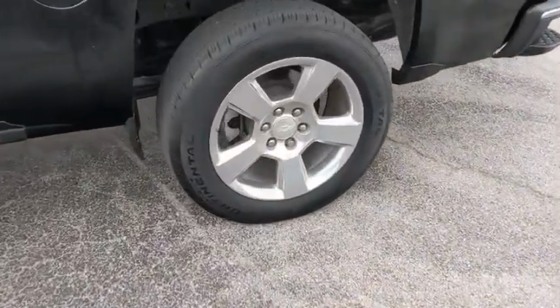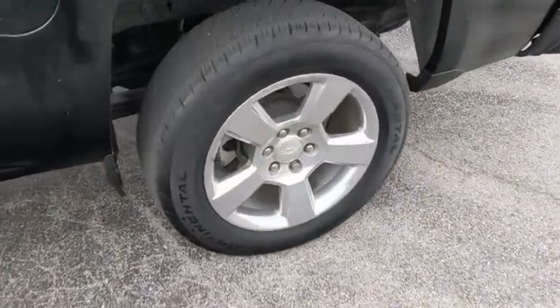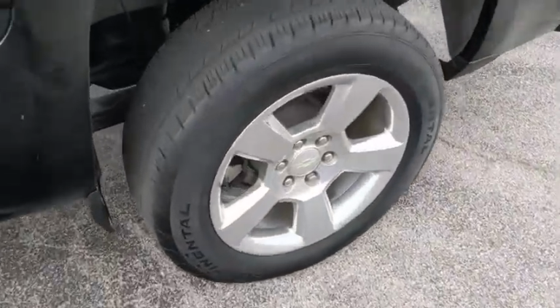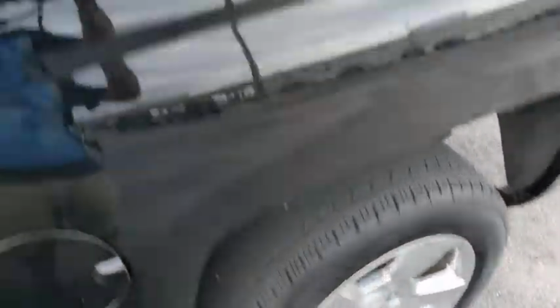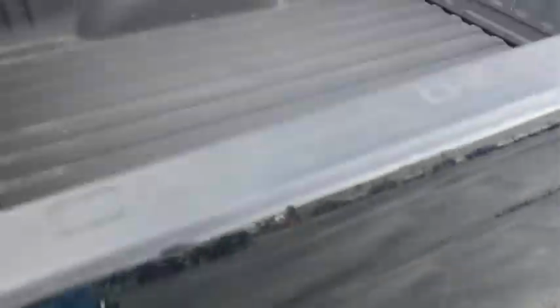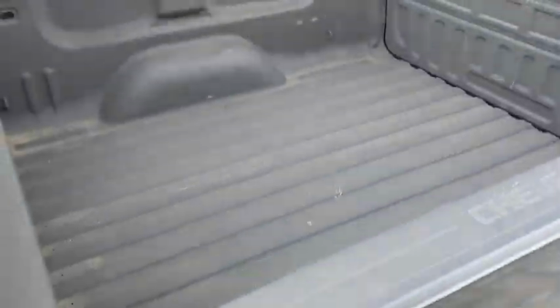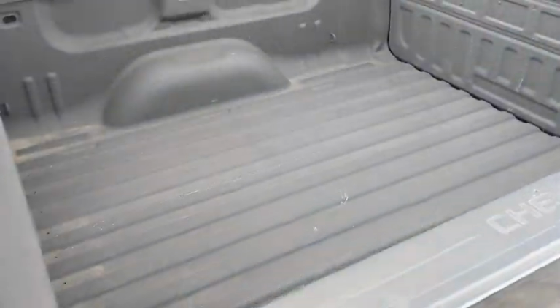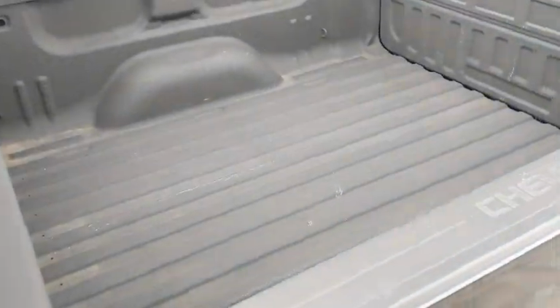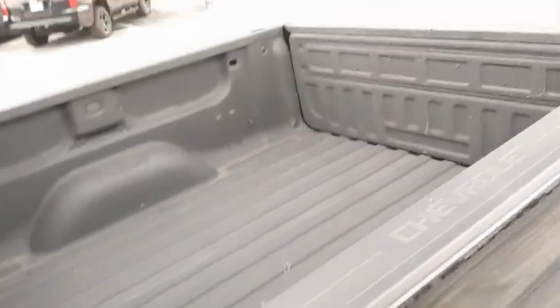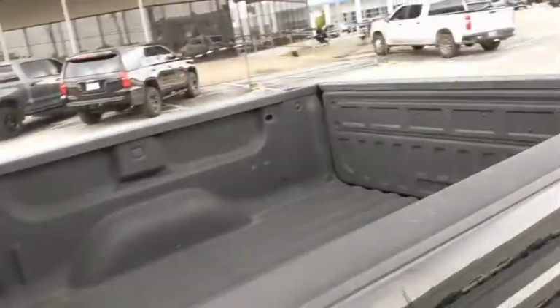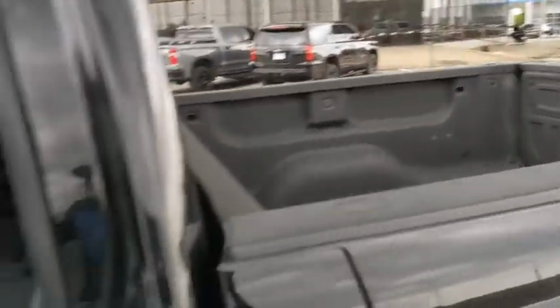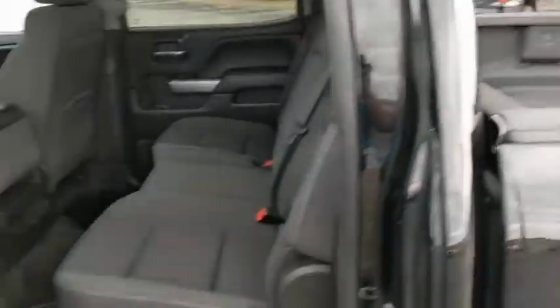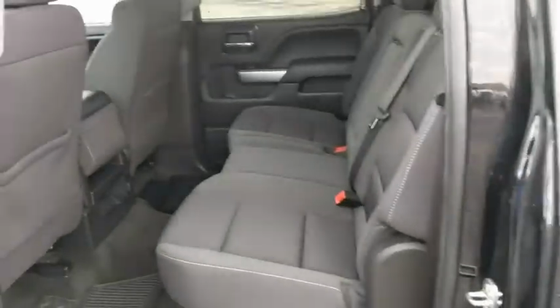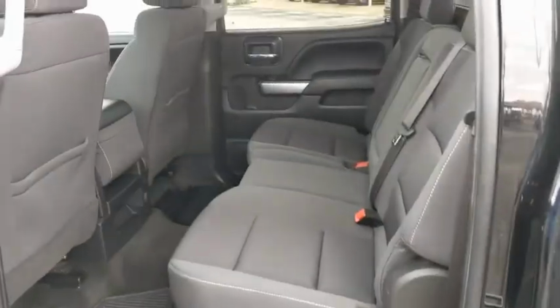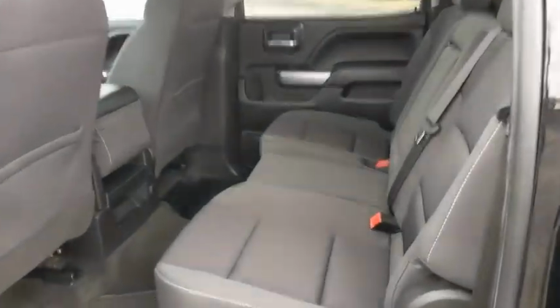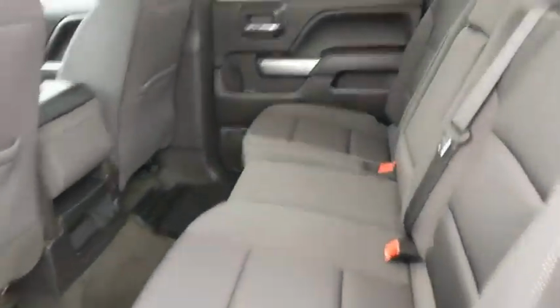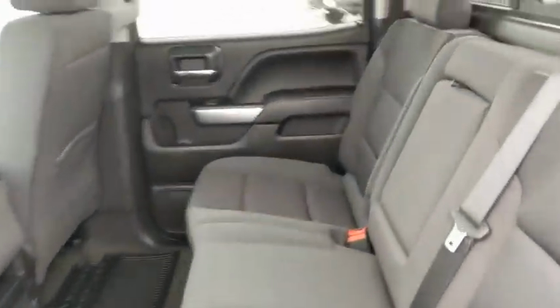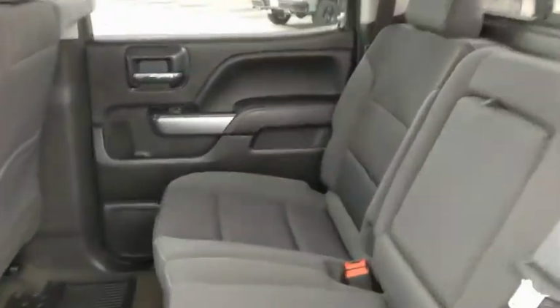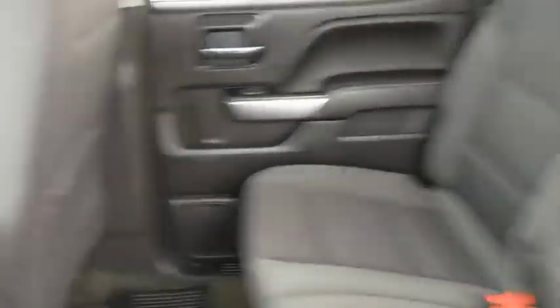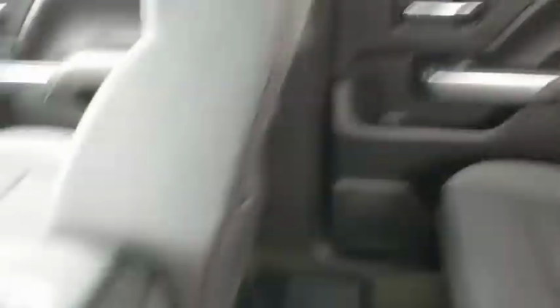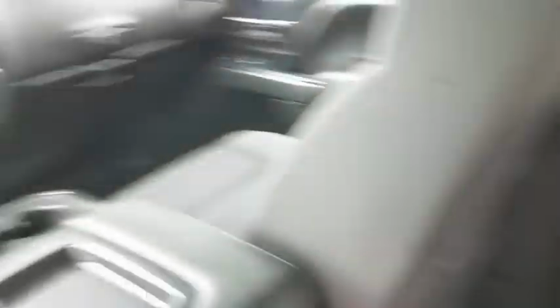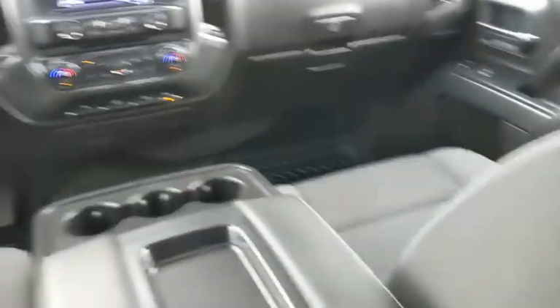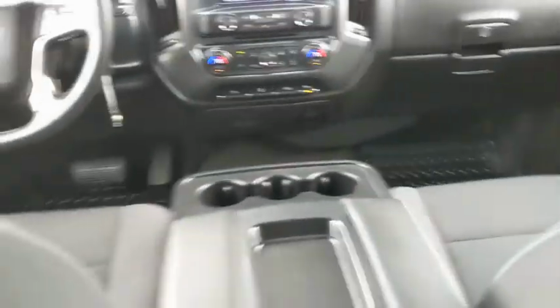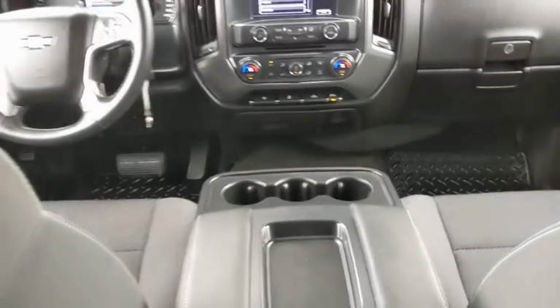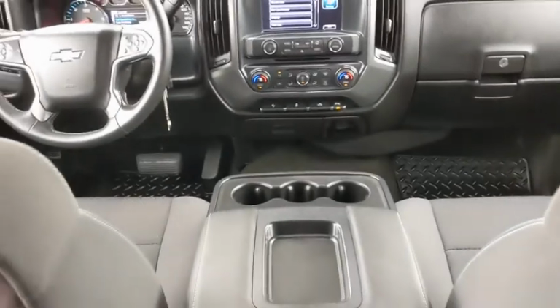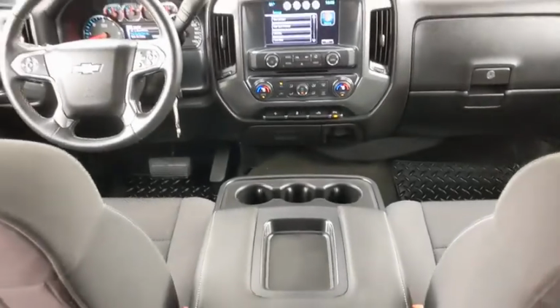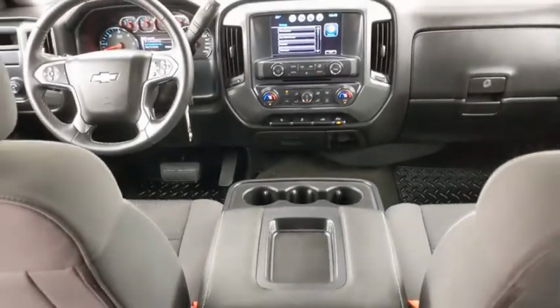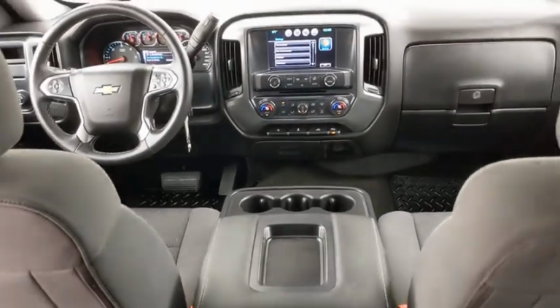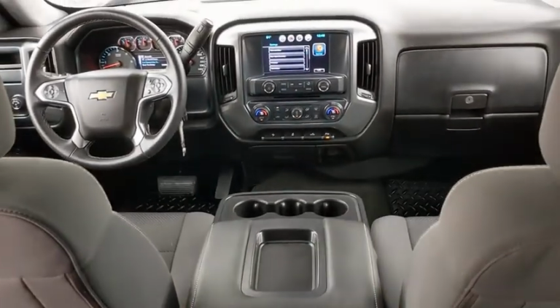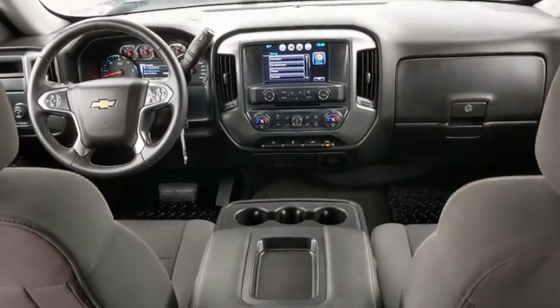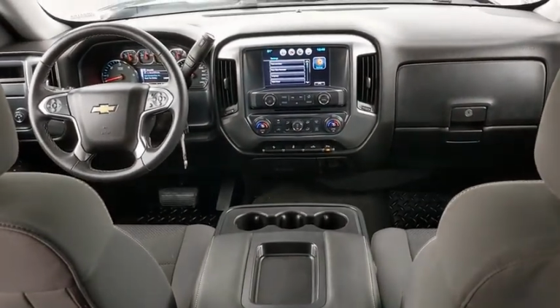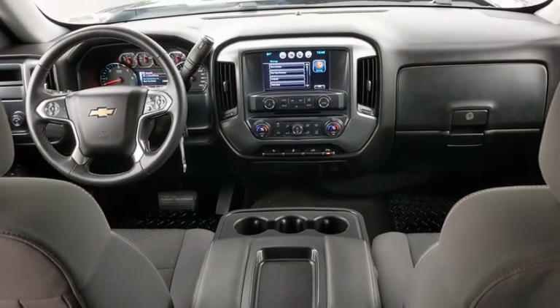Keyless entry, anti-lock braking system, backup camera, Bluetooth, leather-wrapped steering wheel, power steering, adjustable steering wheel, floor mats, four-wheel disc brakes, cruise control.